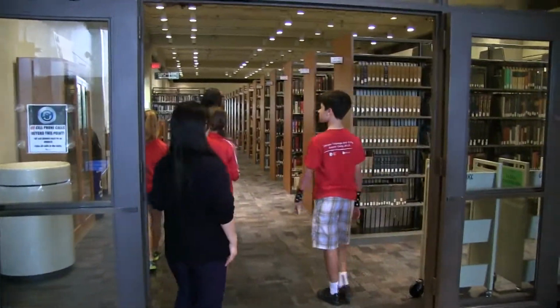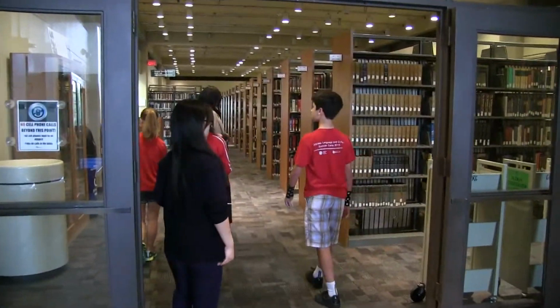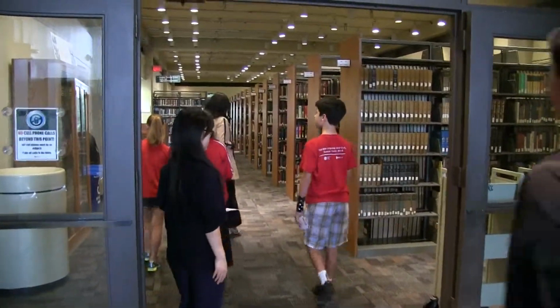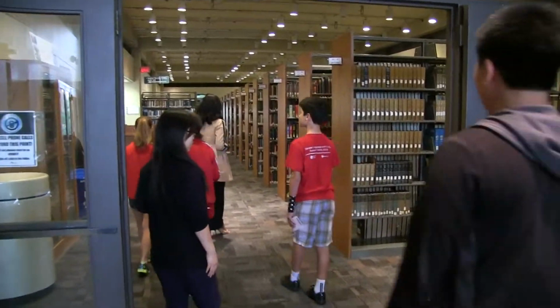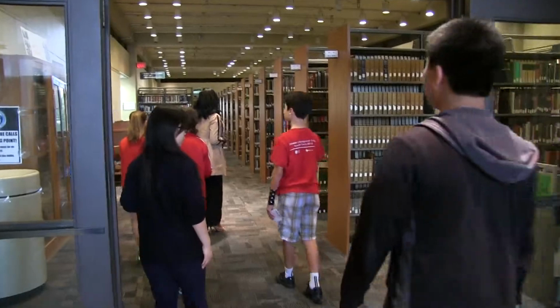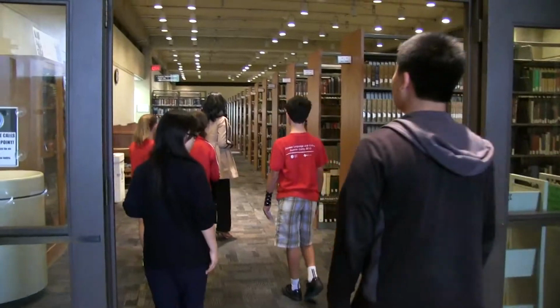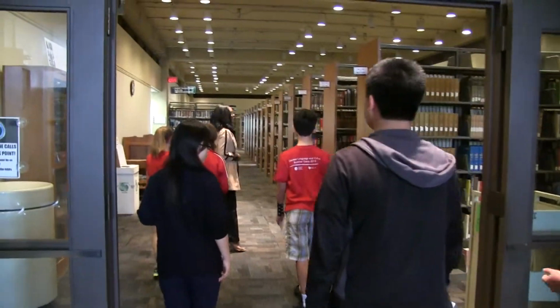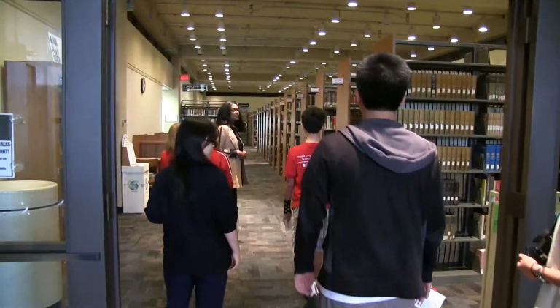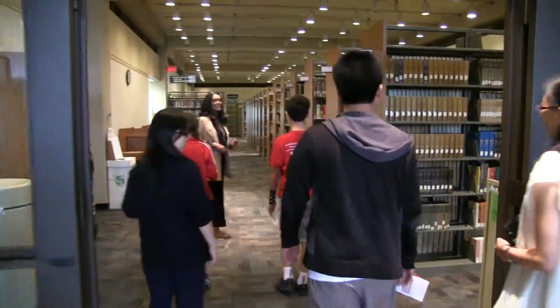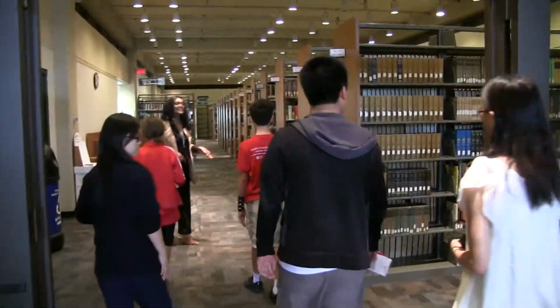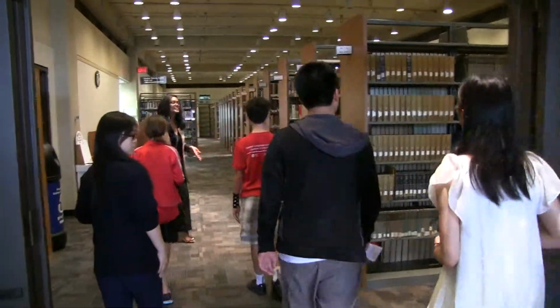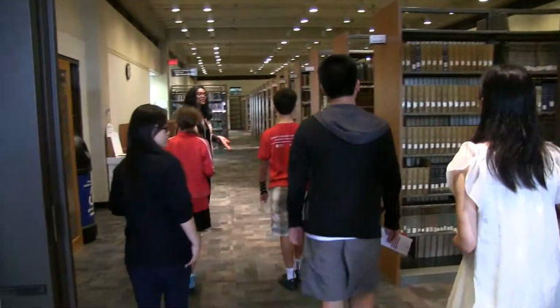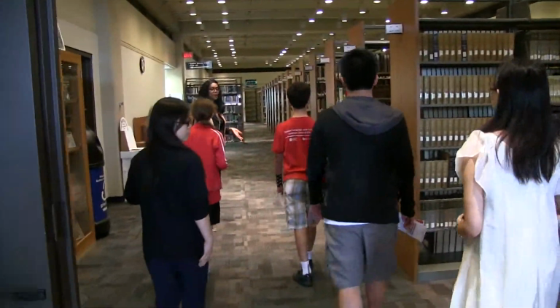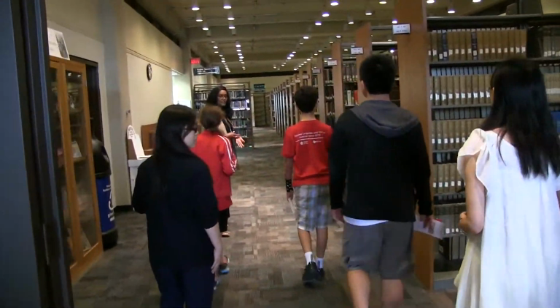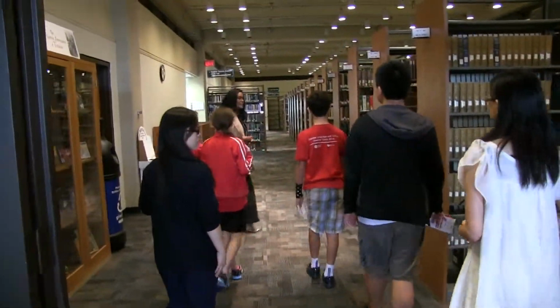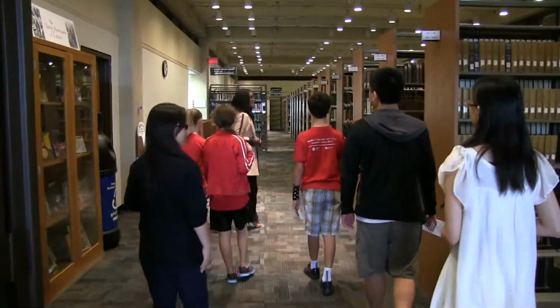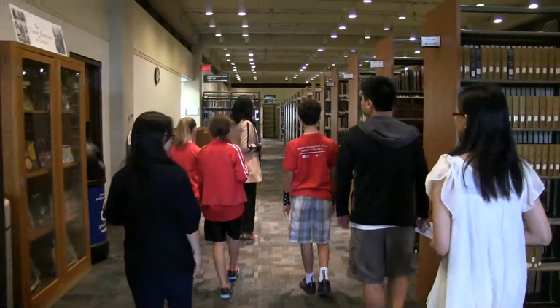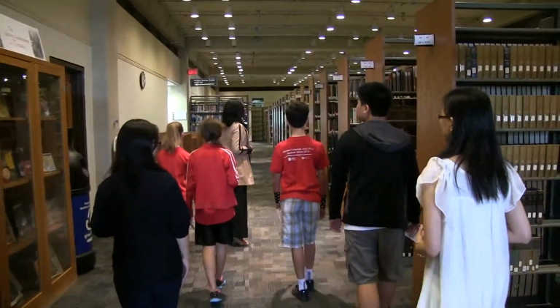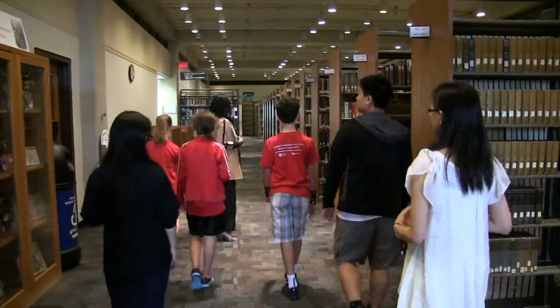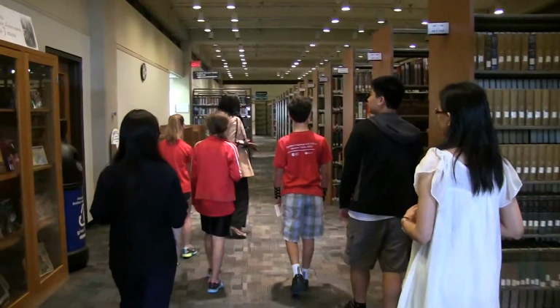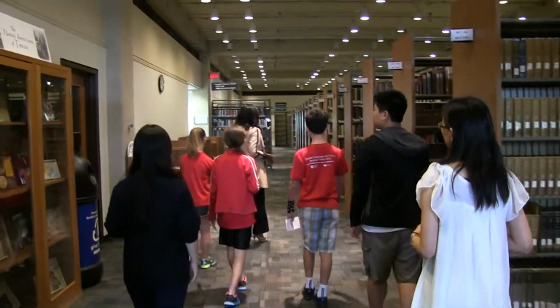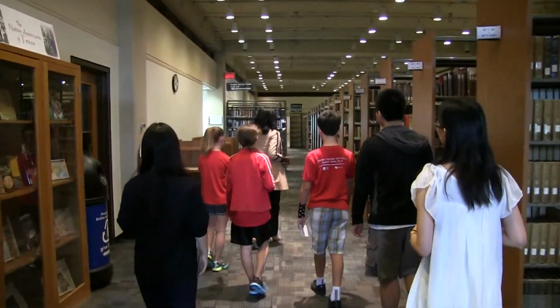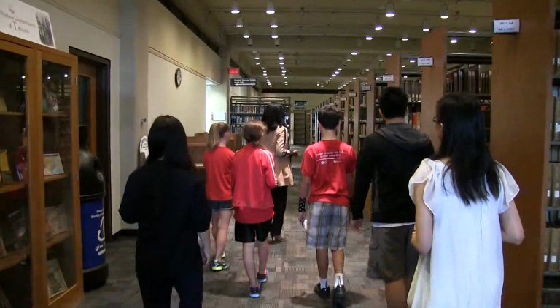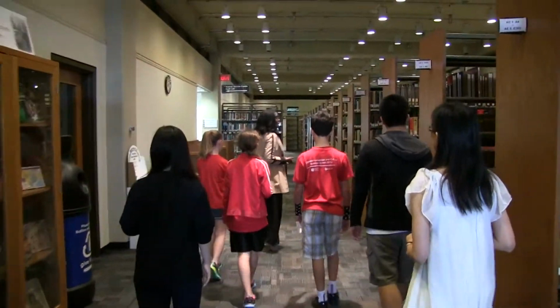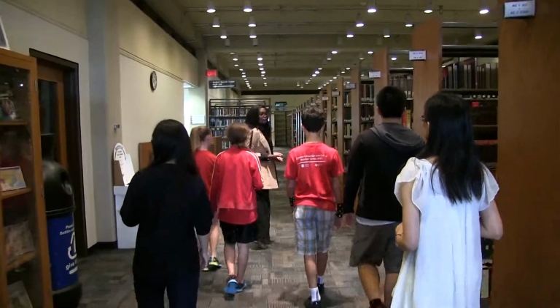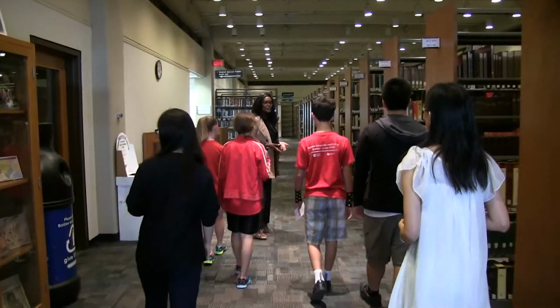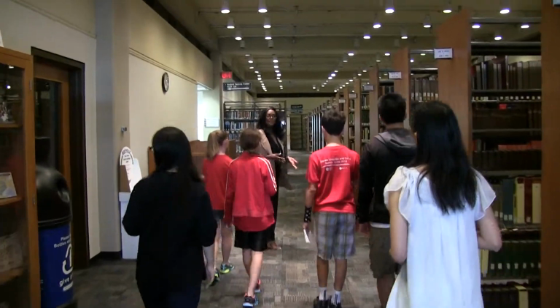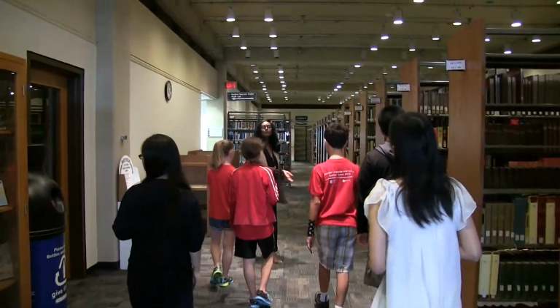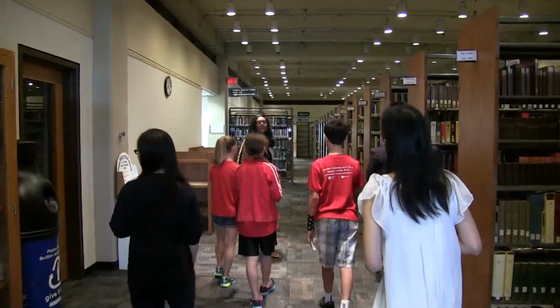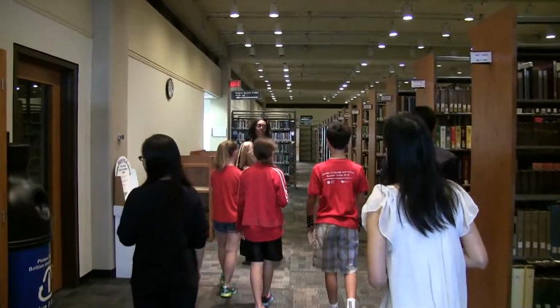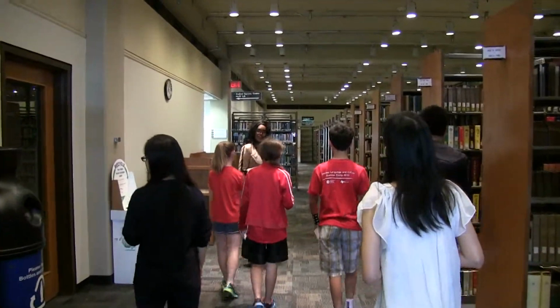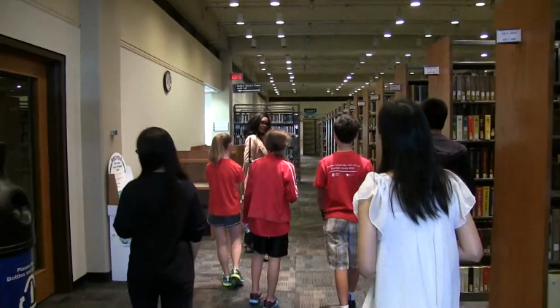This is the third floor, considered part of the main steps. These are the millions of books that people can check out.